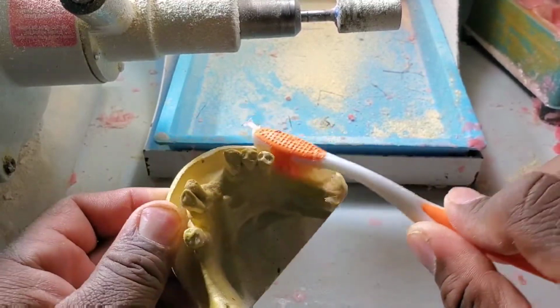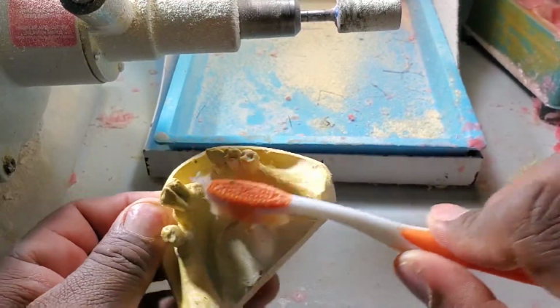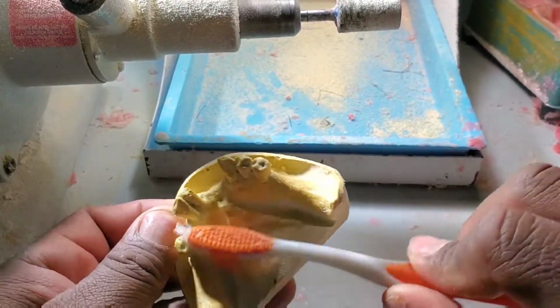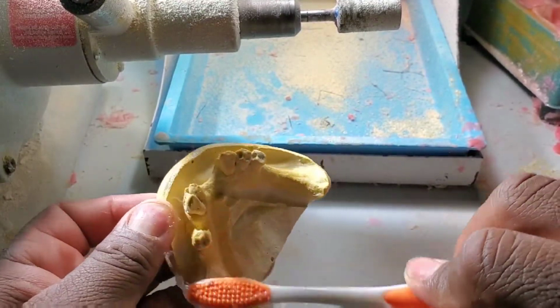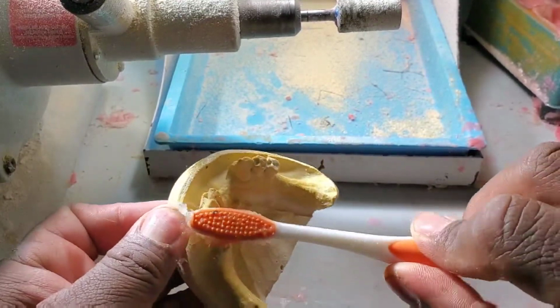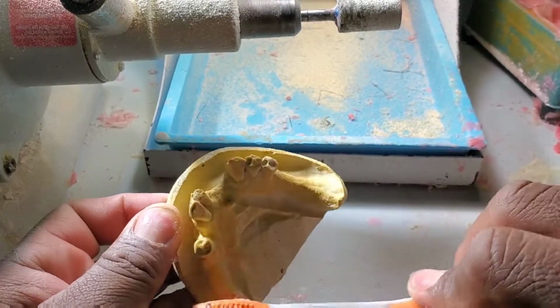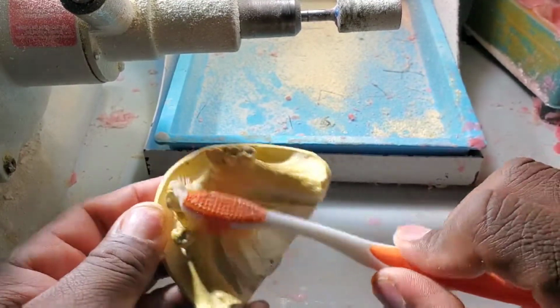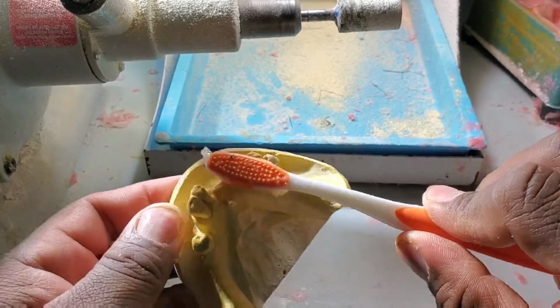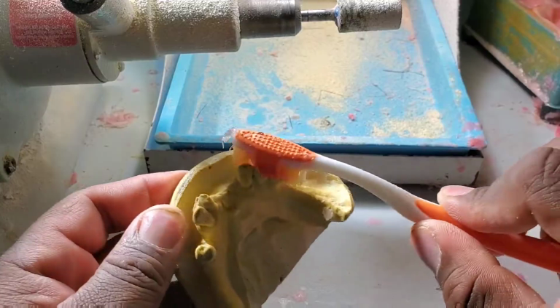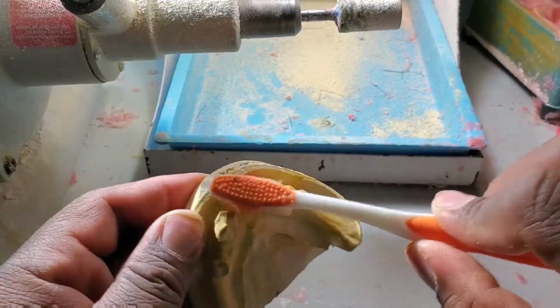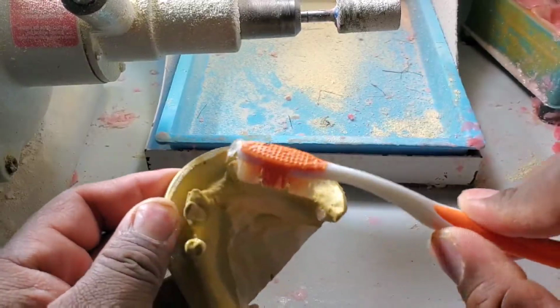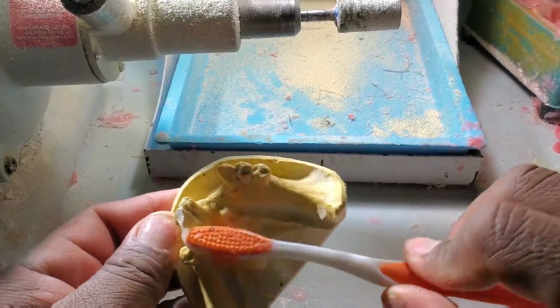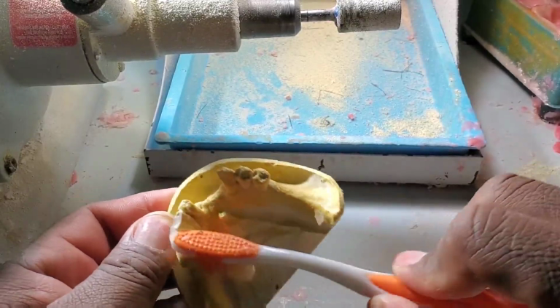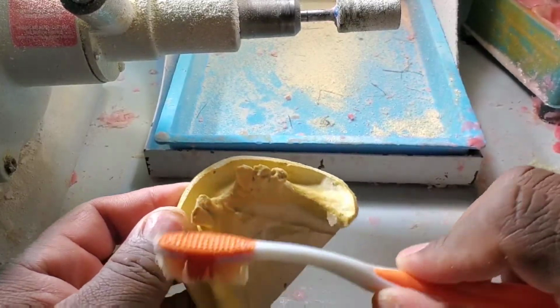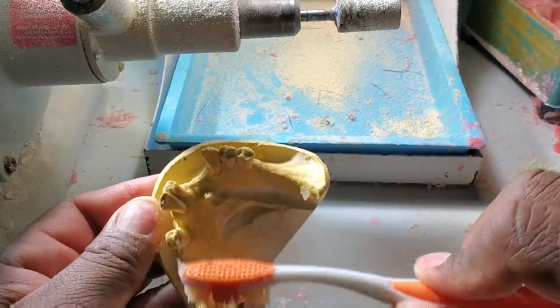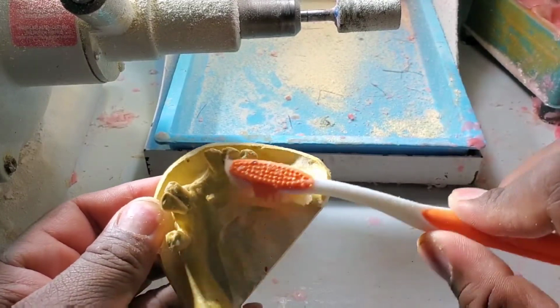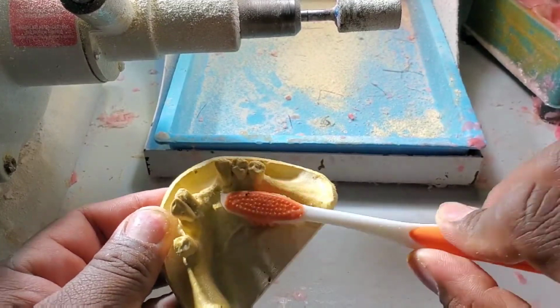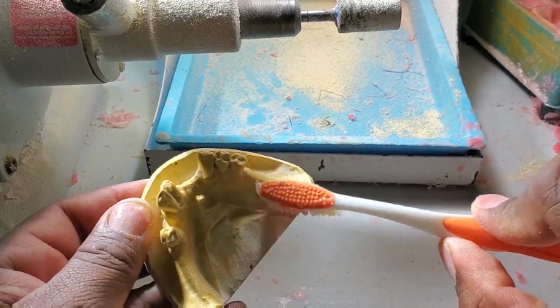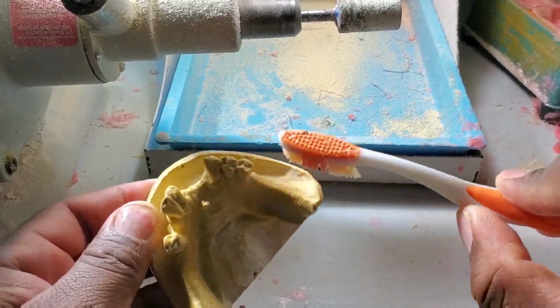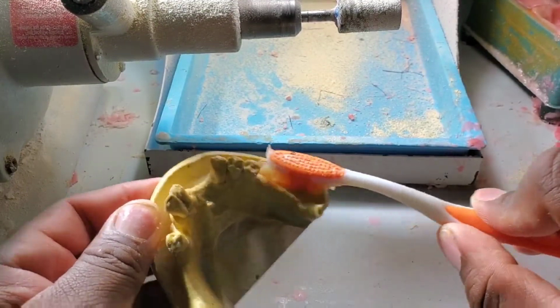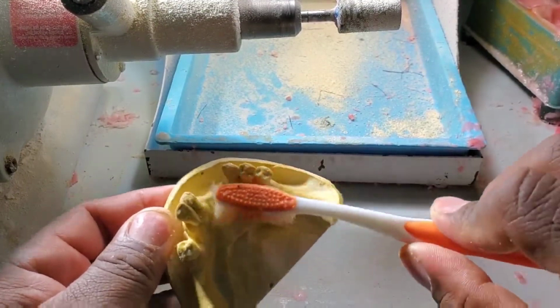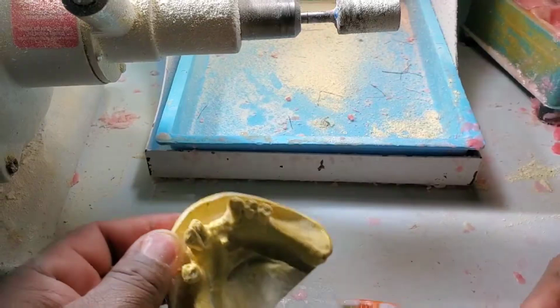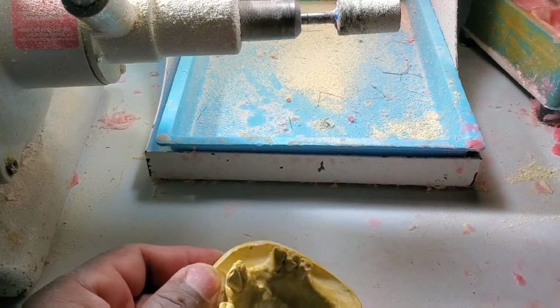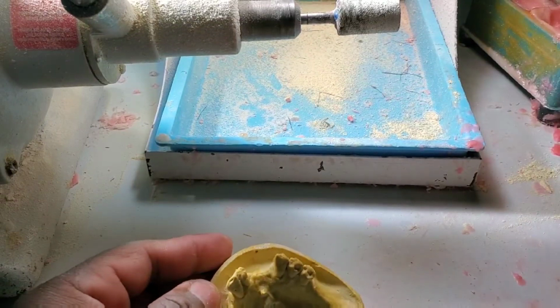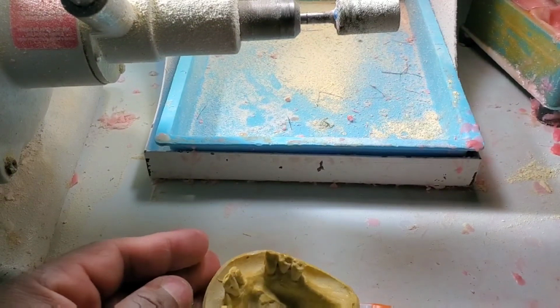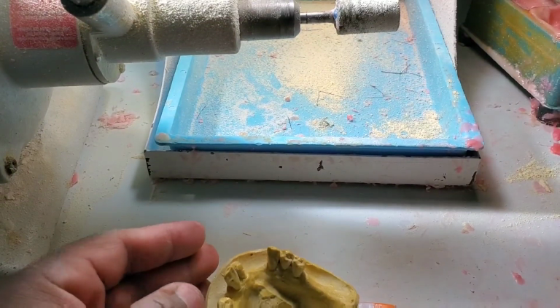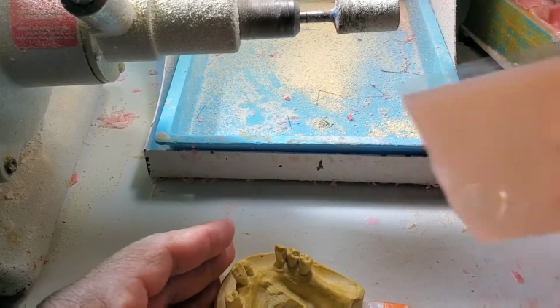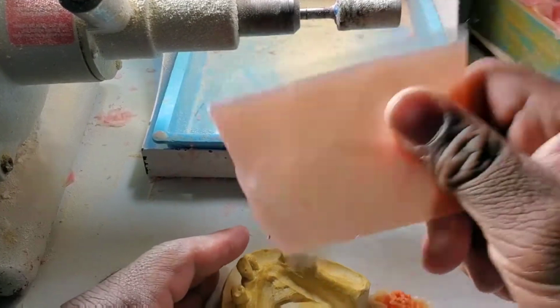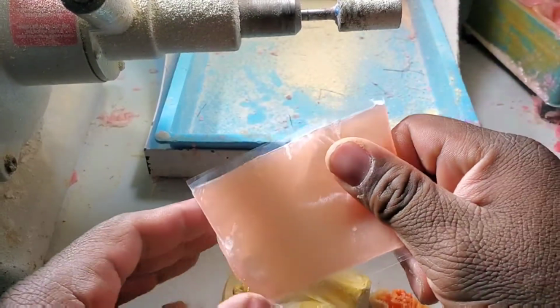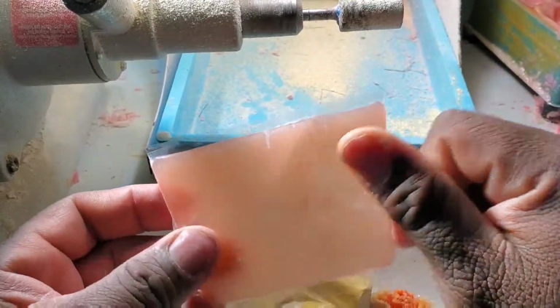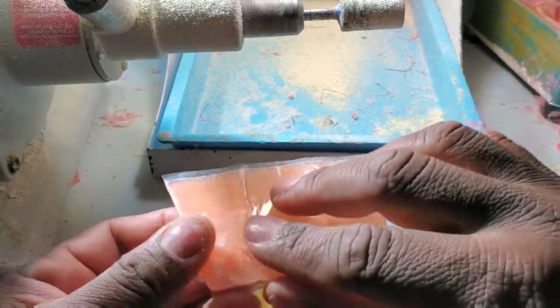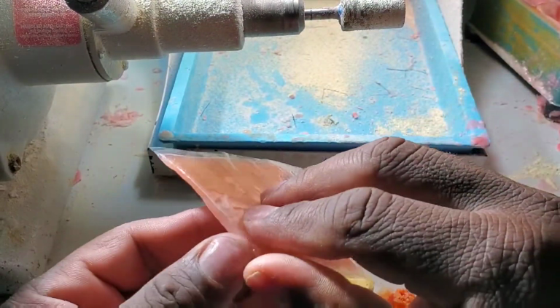Right now I'm putting Vaseline on the model to separate it from the acrylic, so you'll be able to separate the partial from the model later. I'm going to use the light cure acrylic.